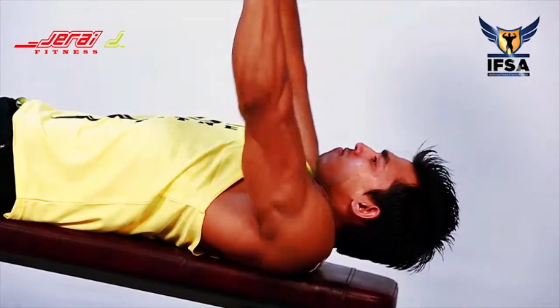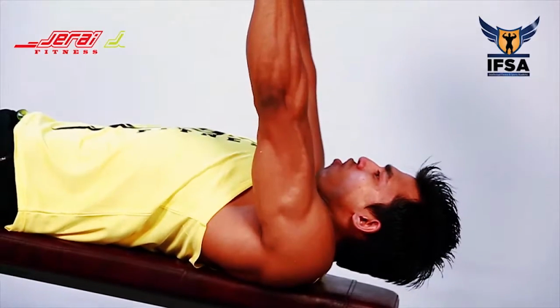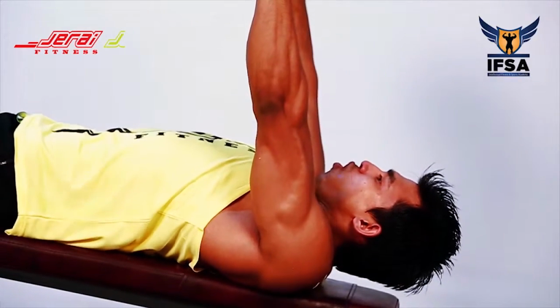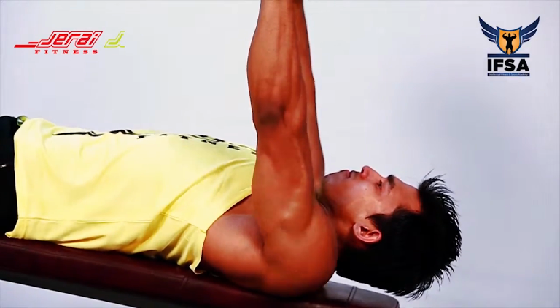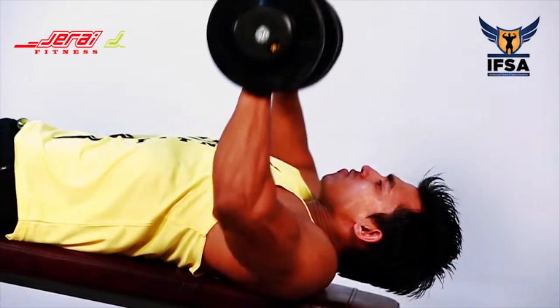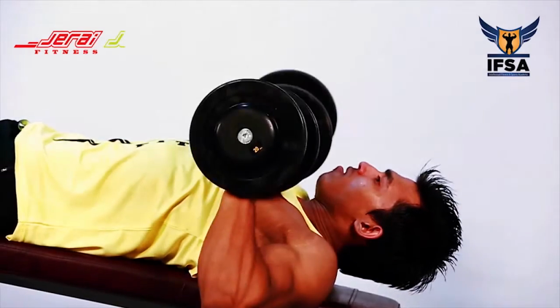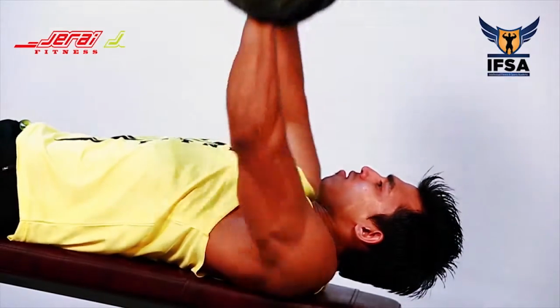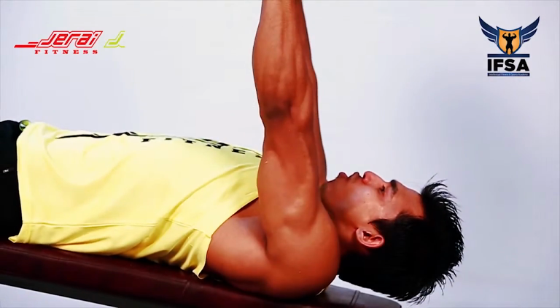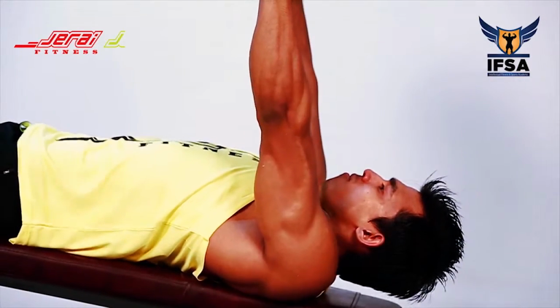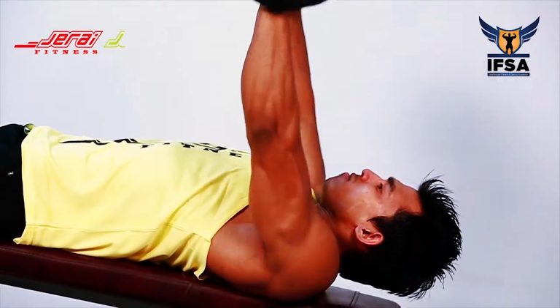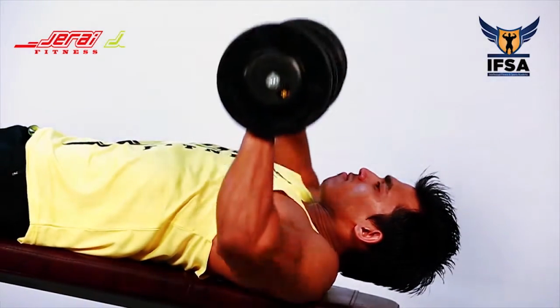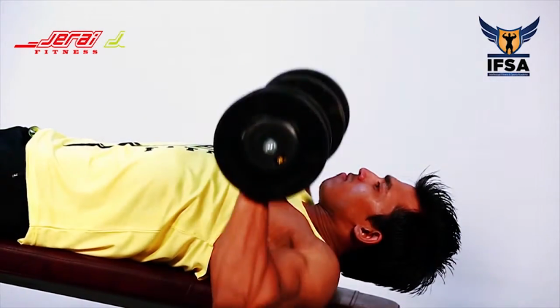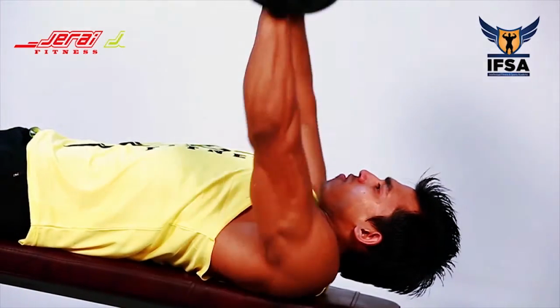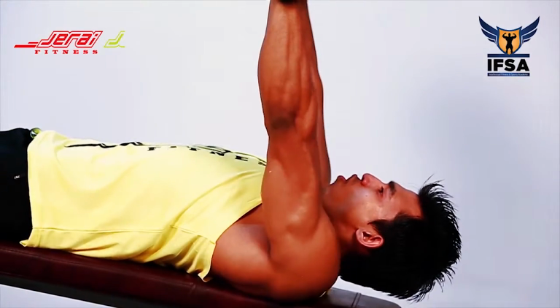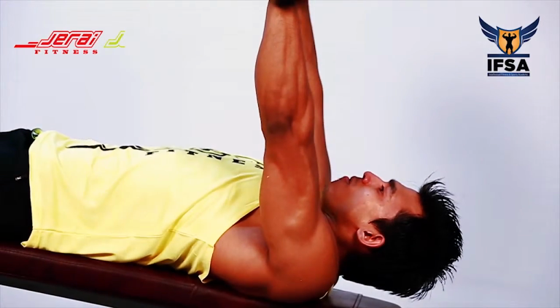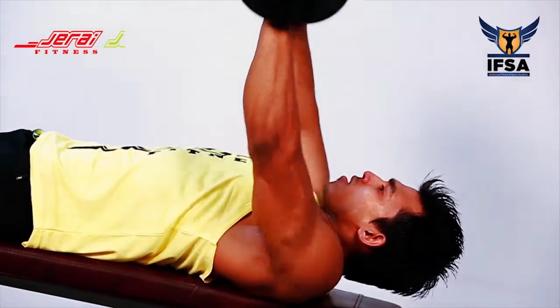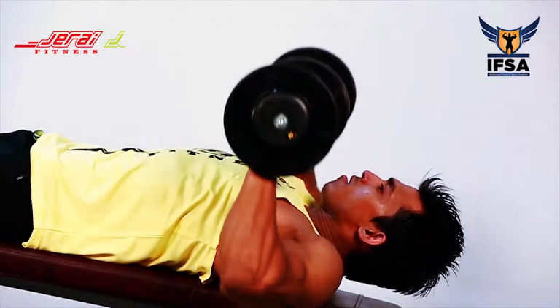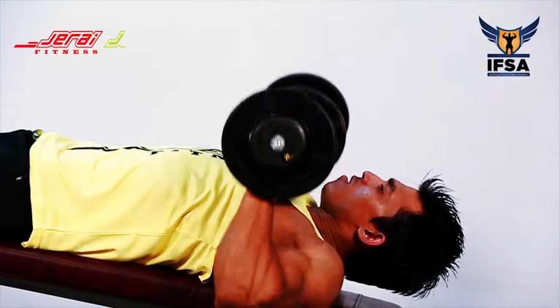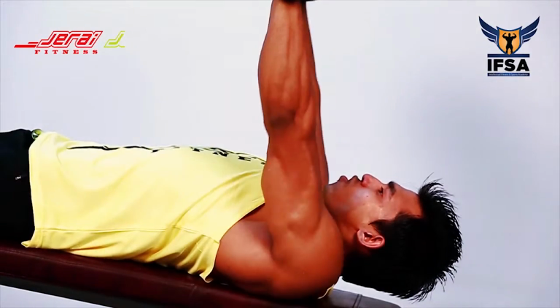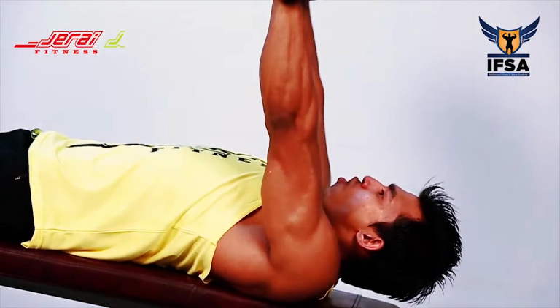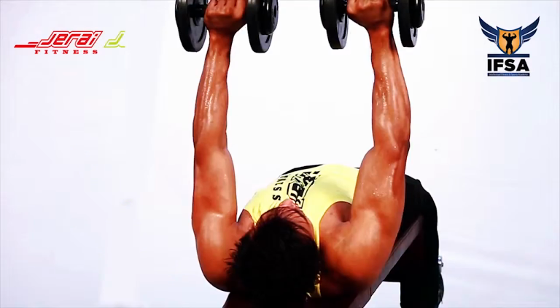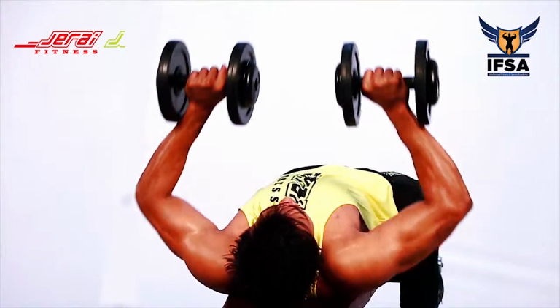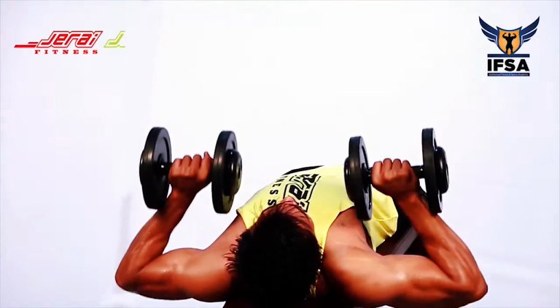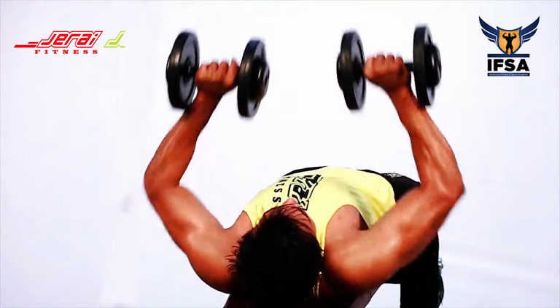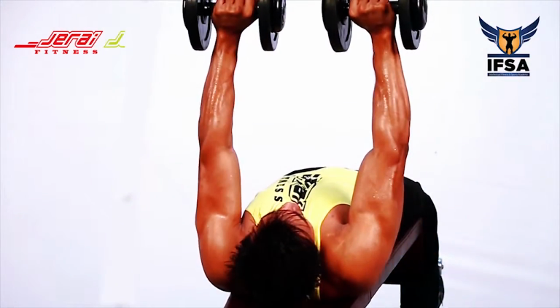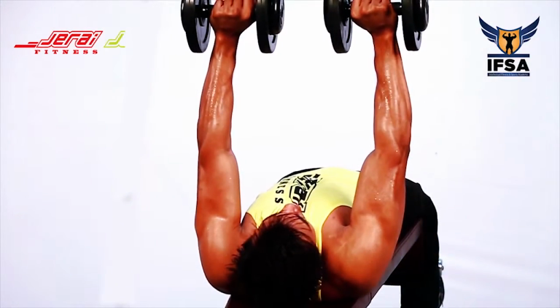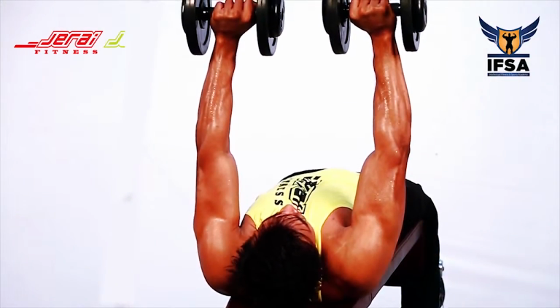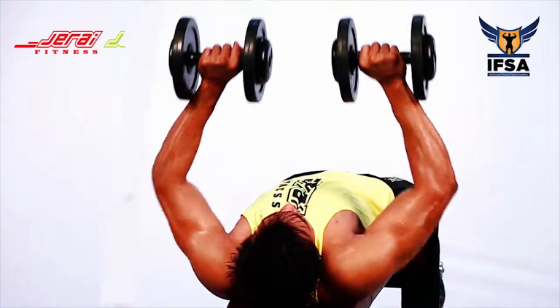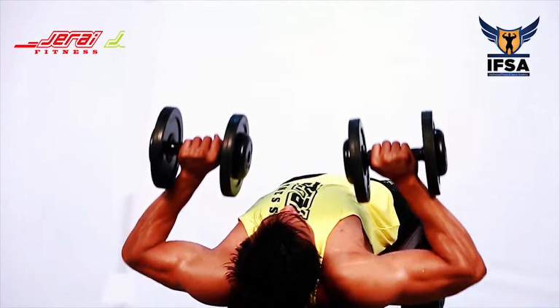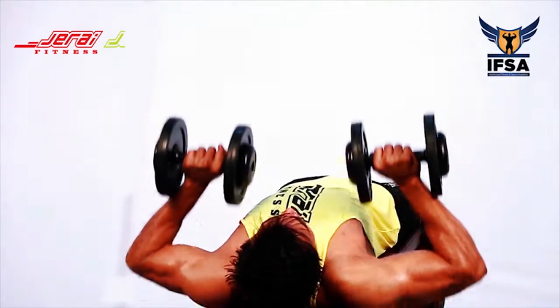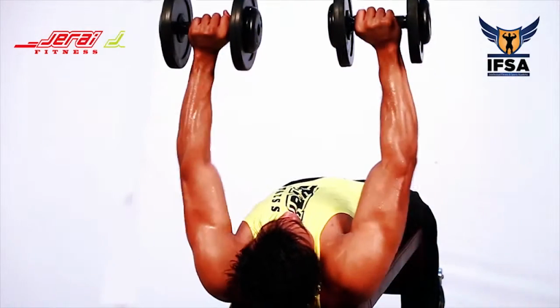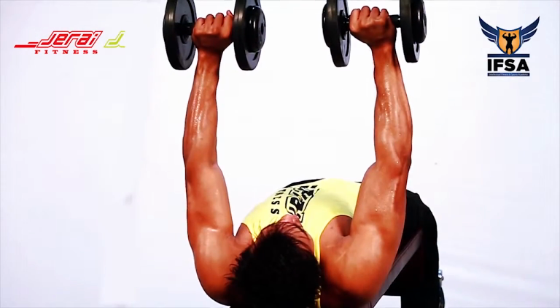Arms should be kept shoulder width apart. Keep your scapula retracted and chin tucked in. Make sure that you move the dumbbell in a straight line and not in a circular or tangential pattern.